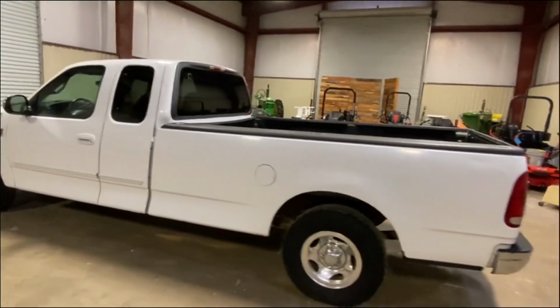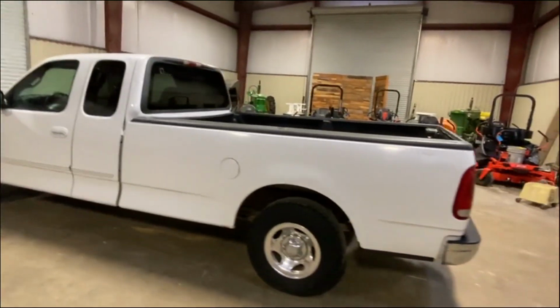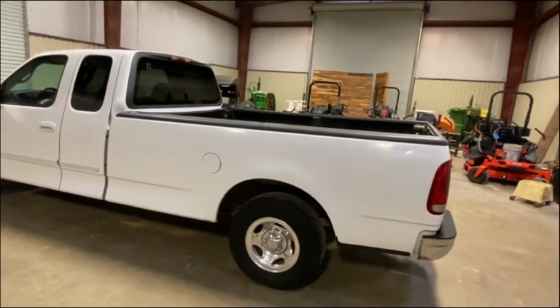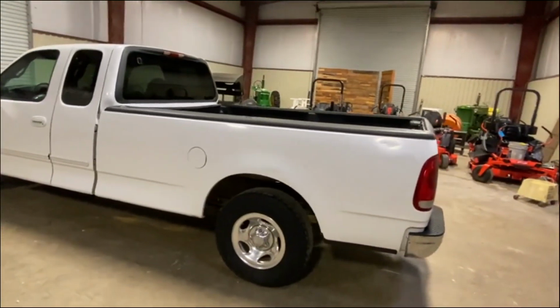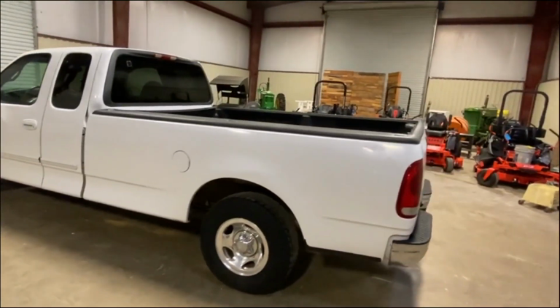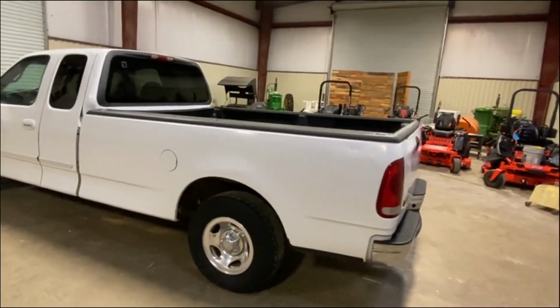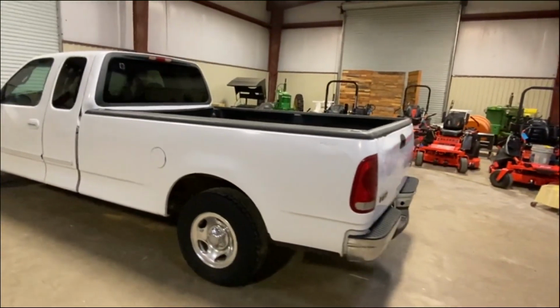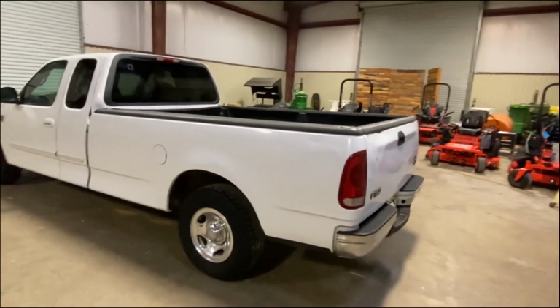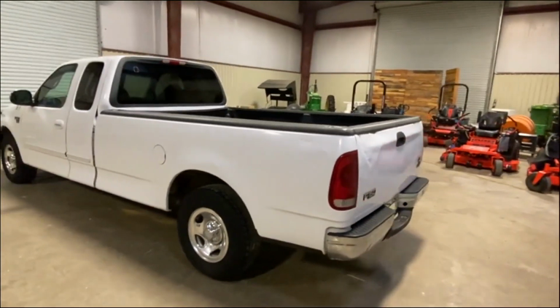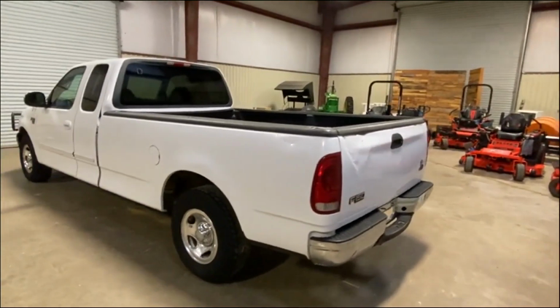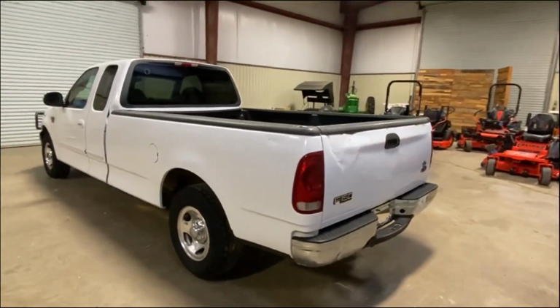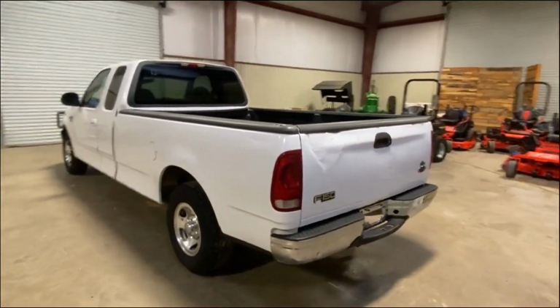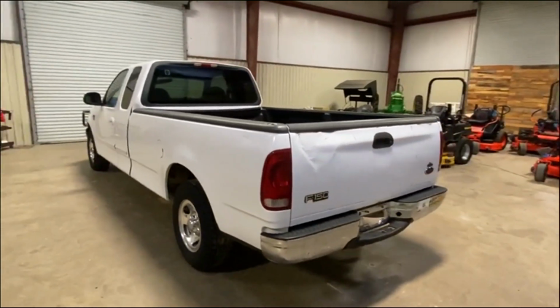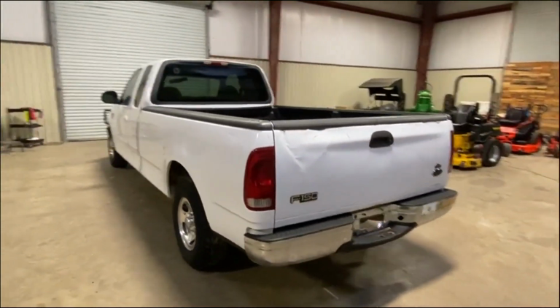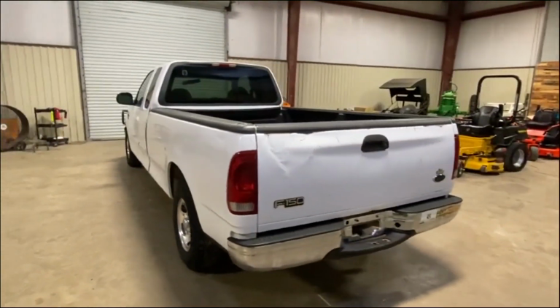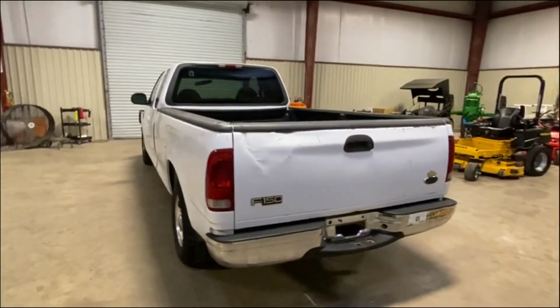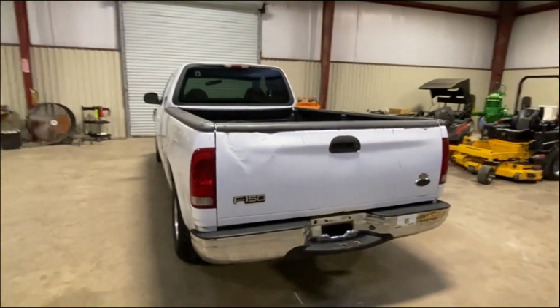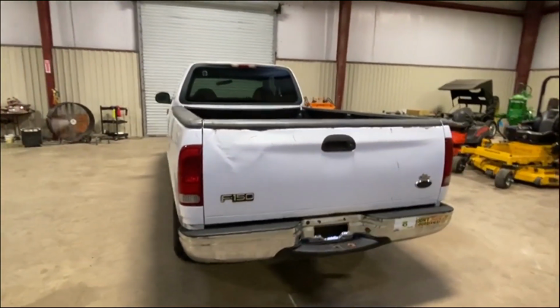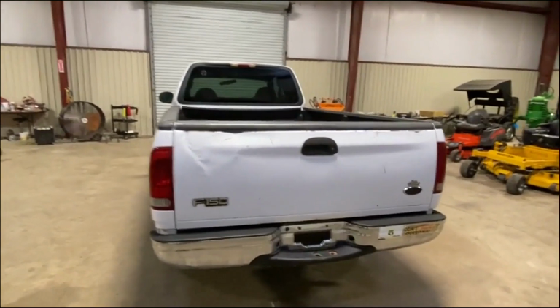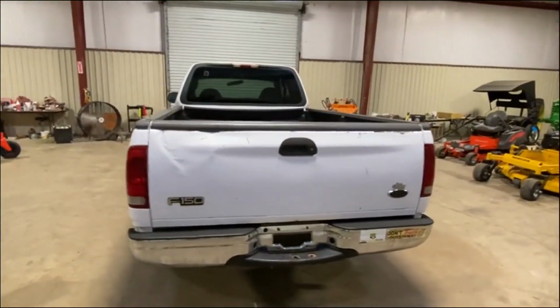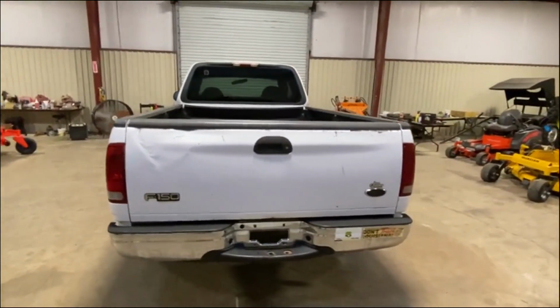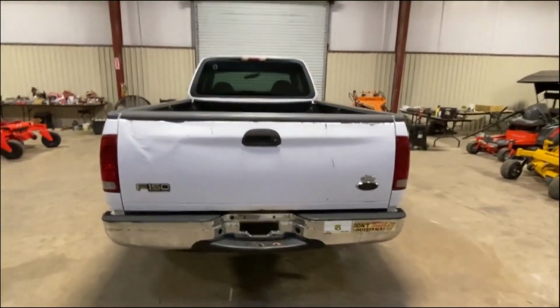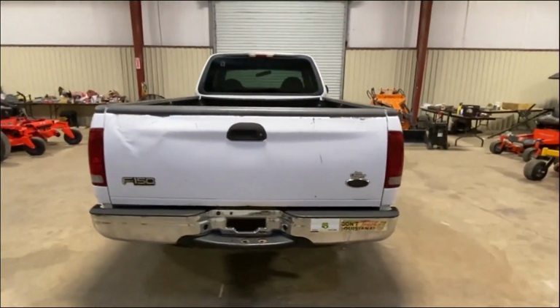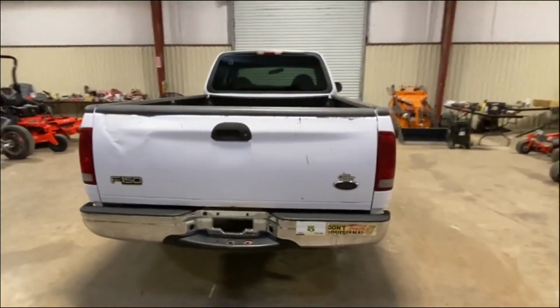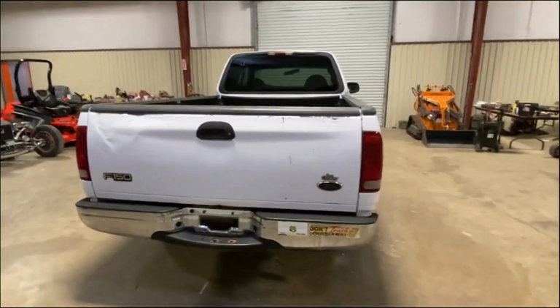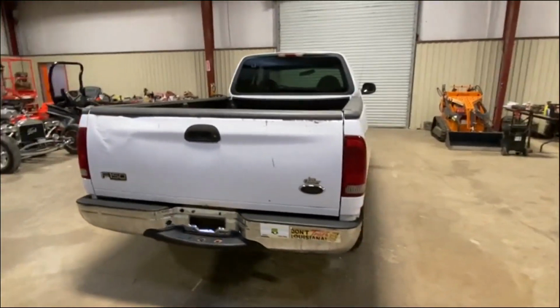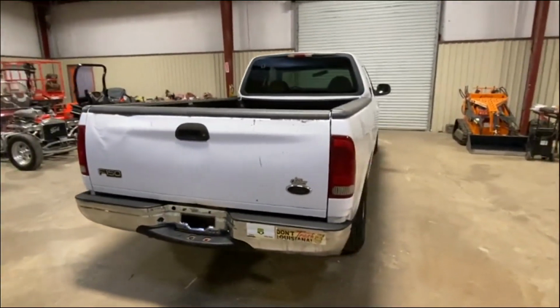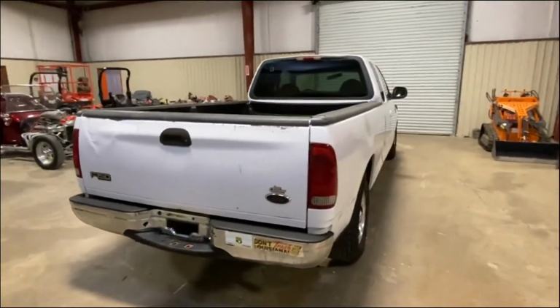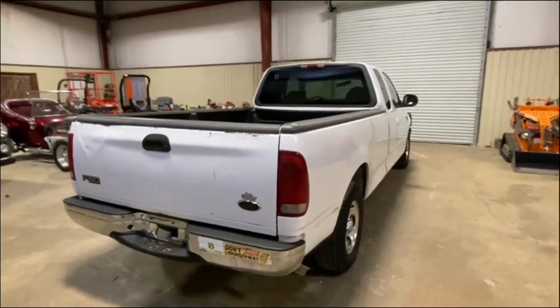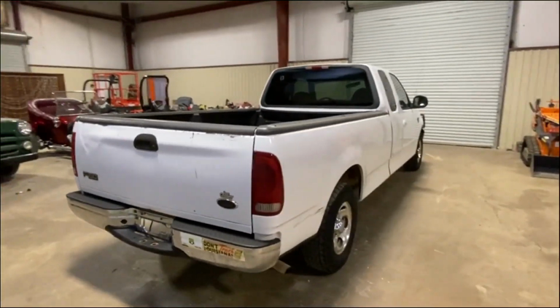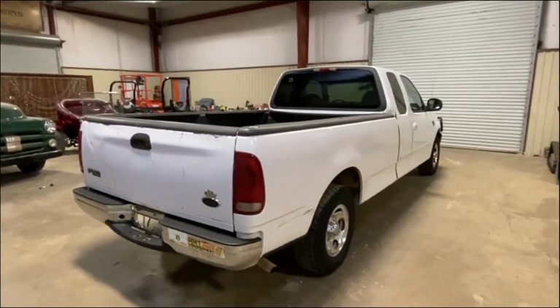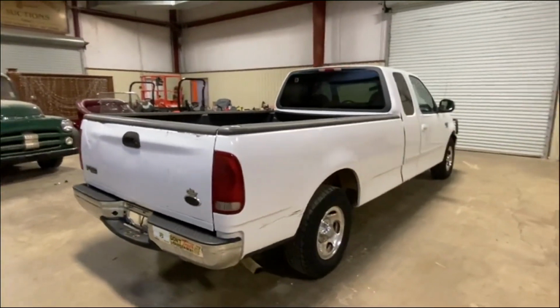It's a long wheel base, got the eight foot box on the backside. It's an F-150 half ton truck. If you're looking for a good second truck, you're looking for a crawfish truck, you're looking for just a truck to run around in, or a kid's first truck, here's one for you.